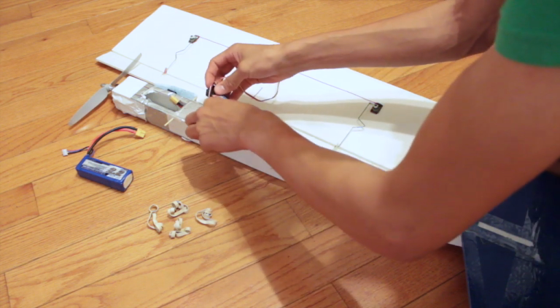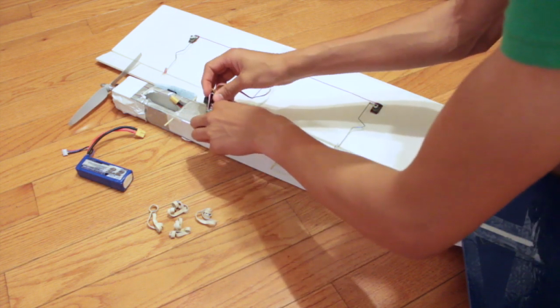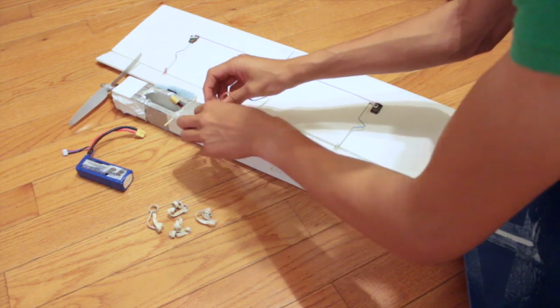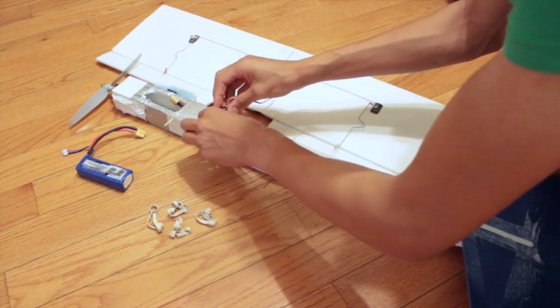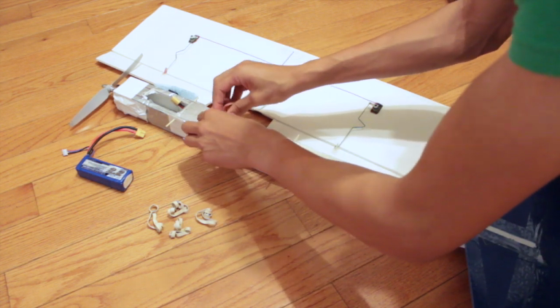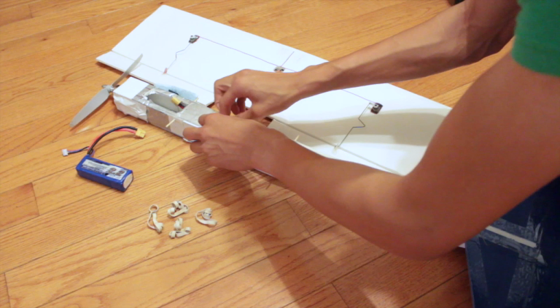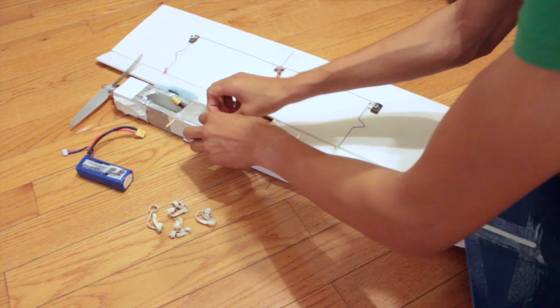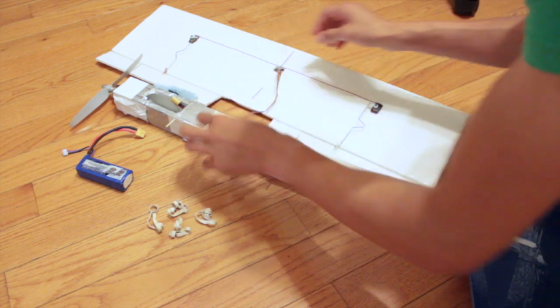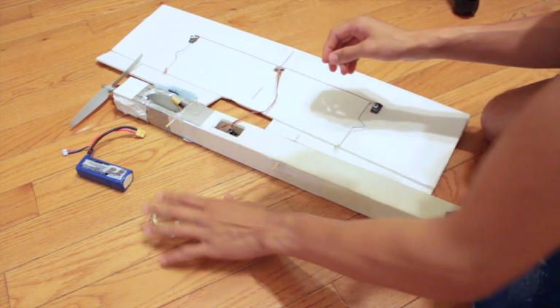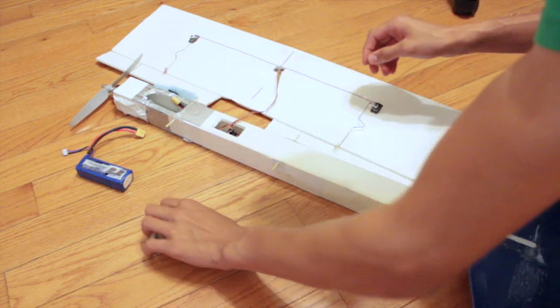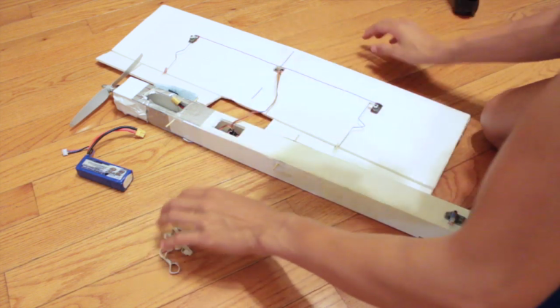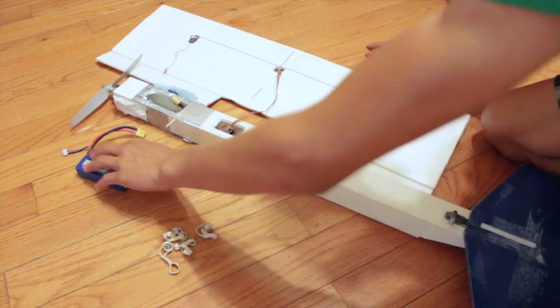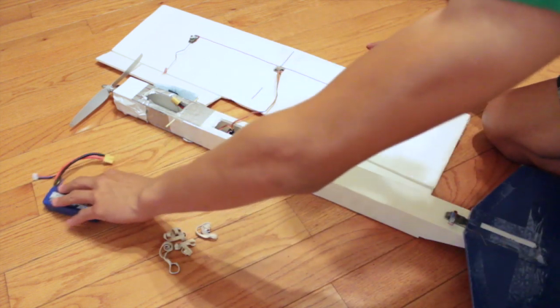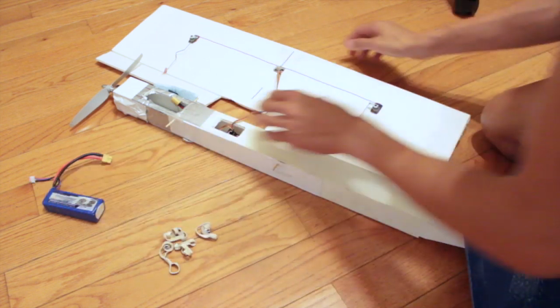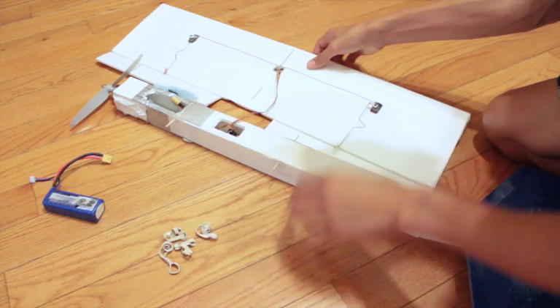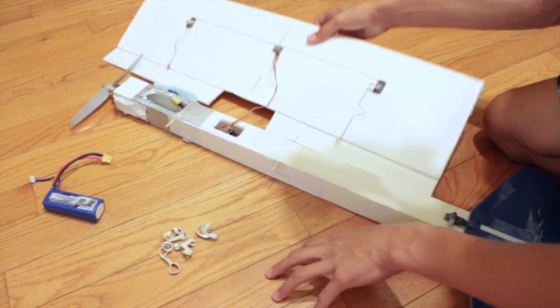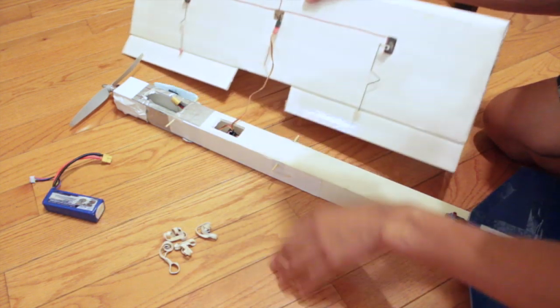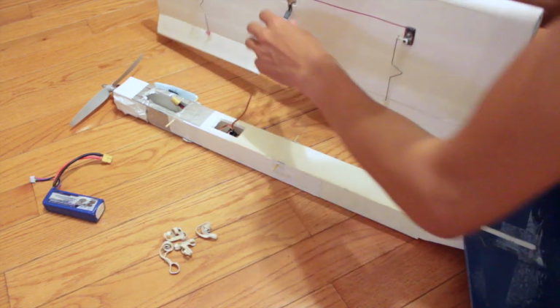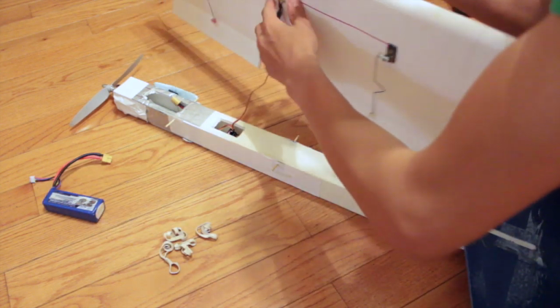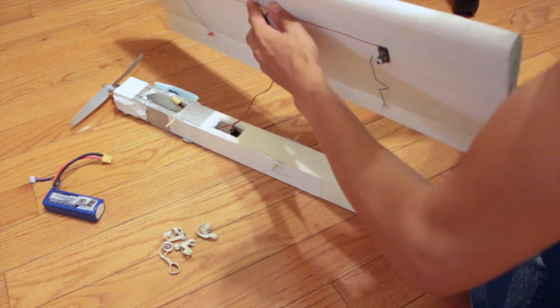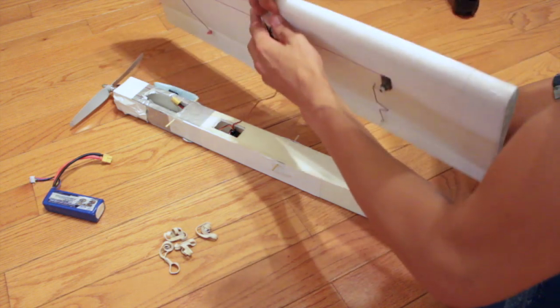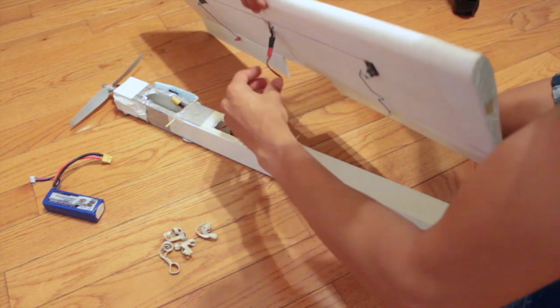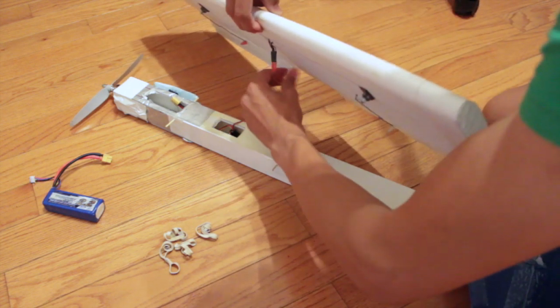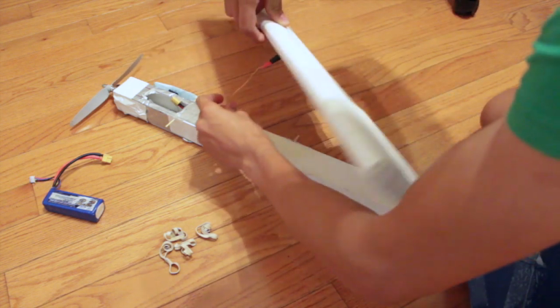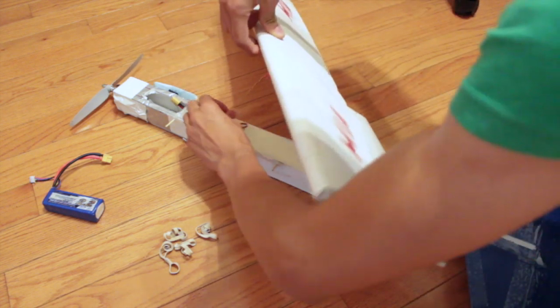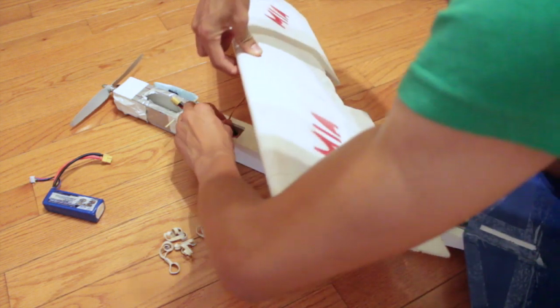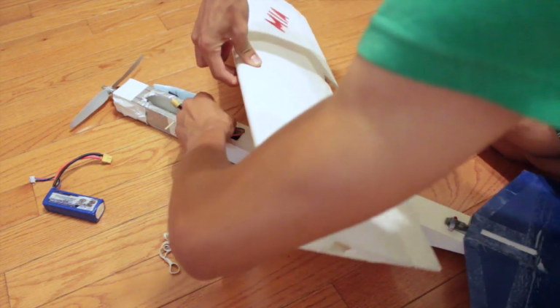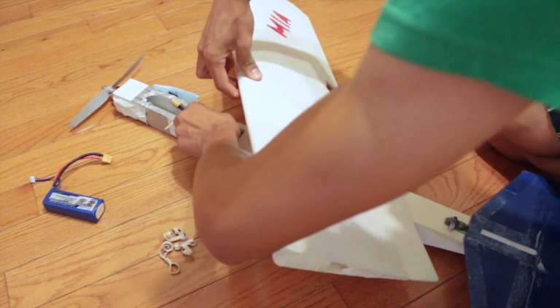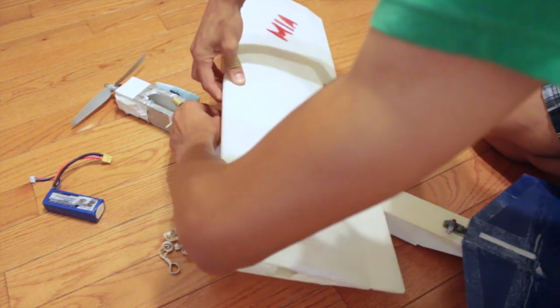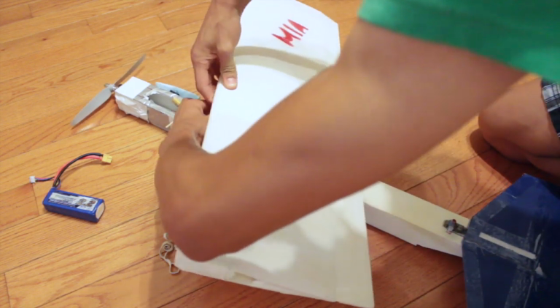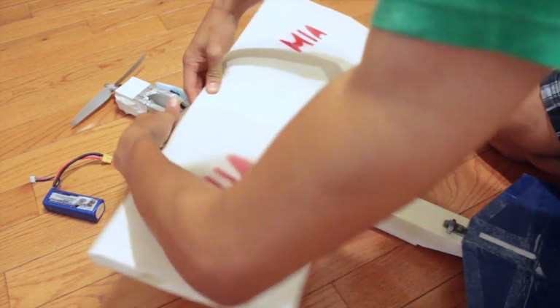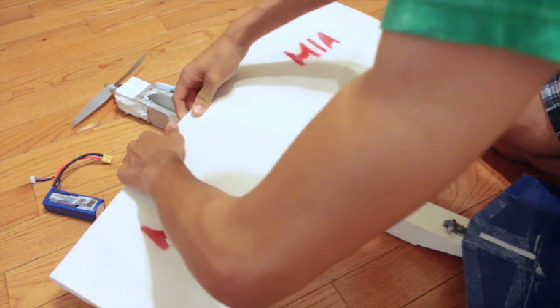Be careful not to bend the antenna too much. Stuff the receiver down inside the plane. Then take the wings, place them on top, stuffing the wire into the plane as you go.